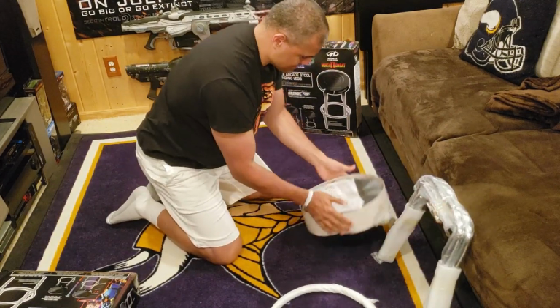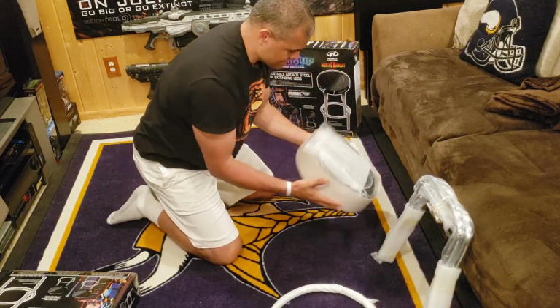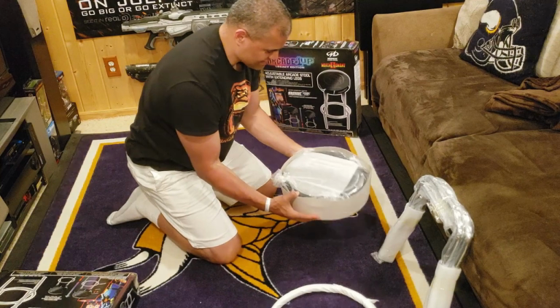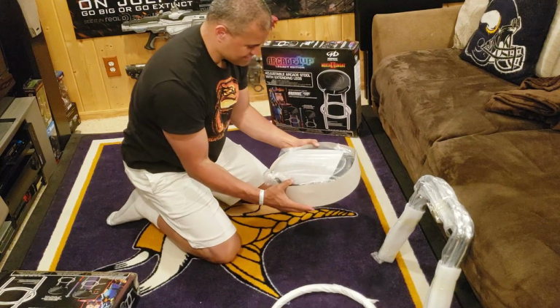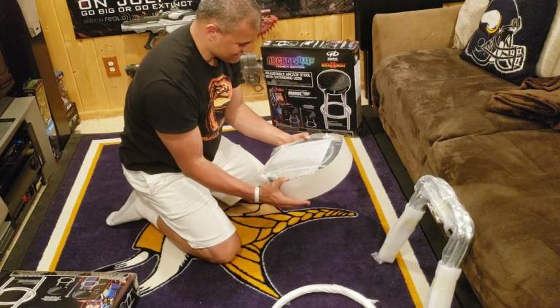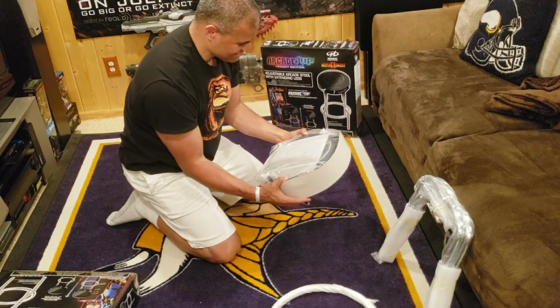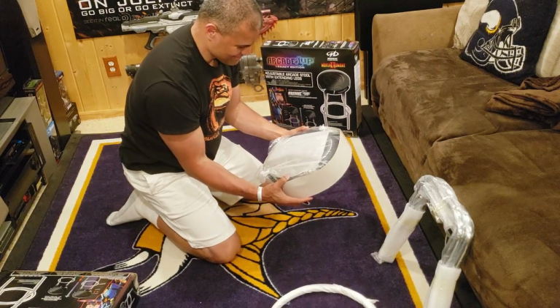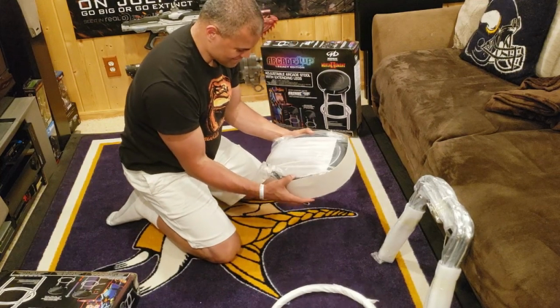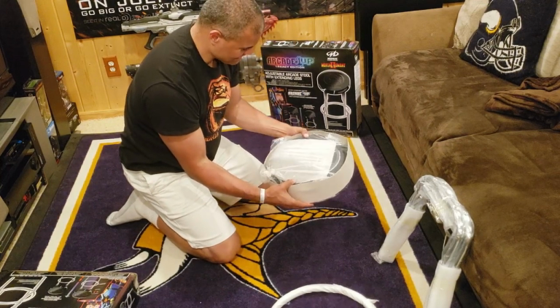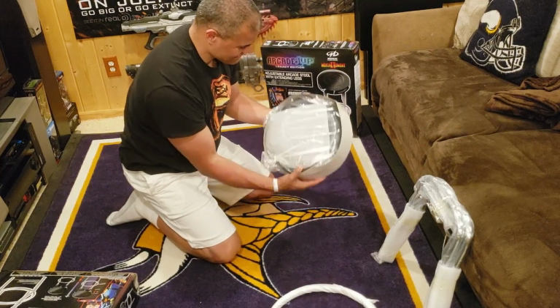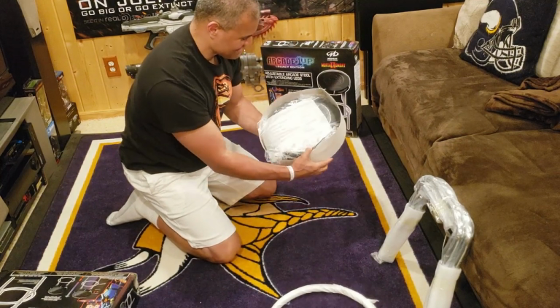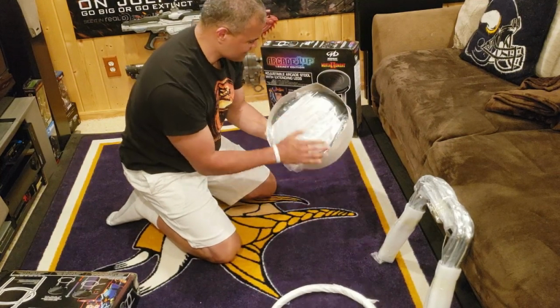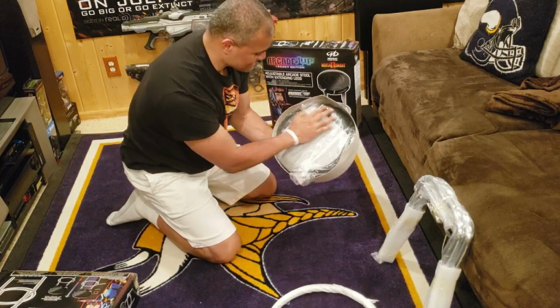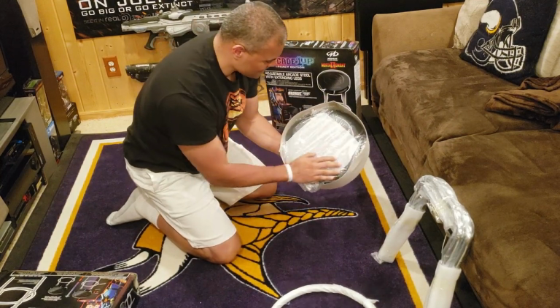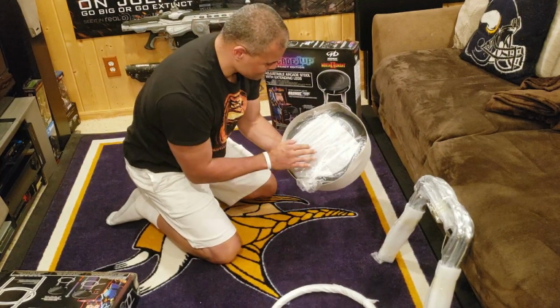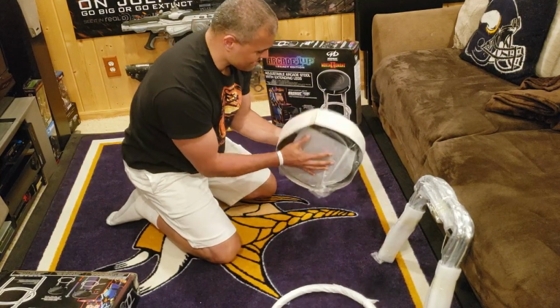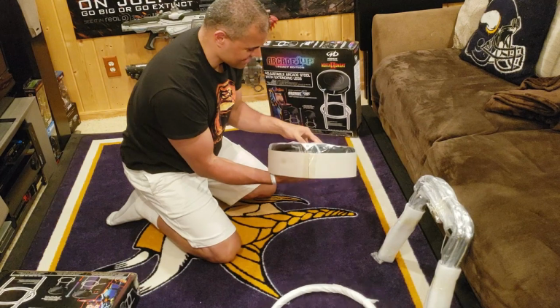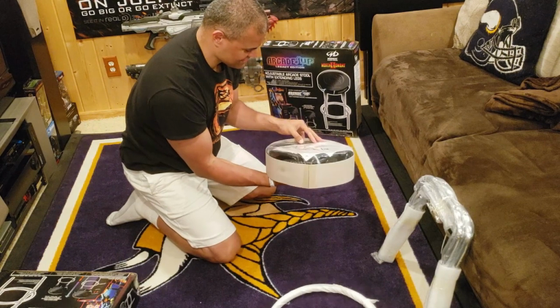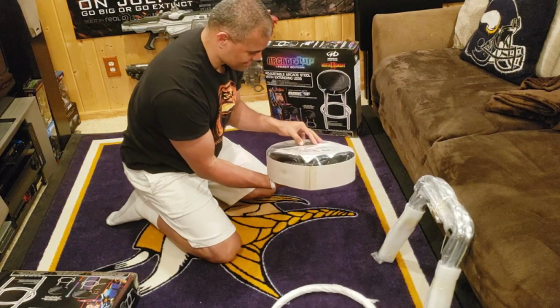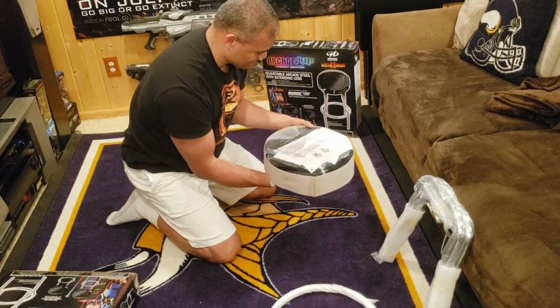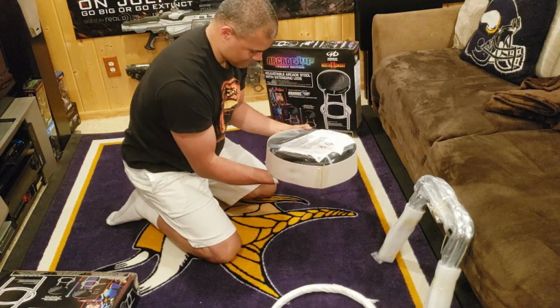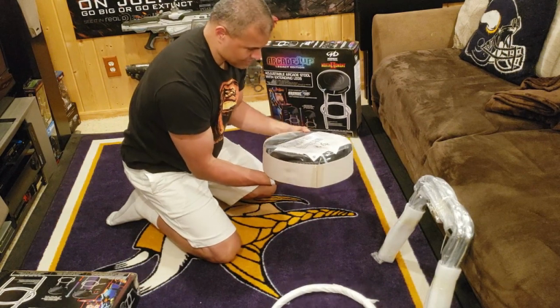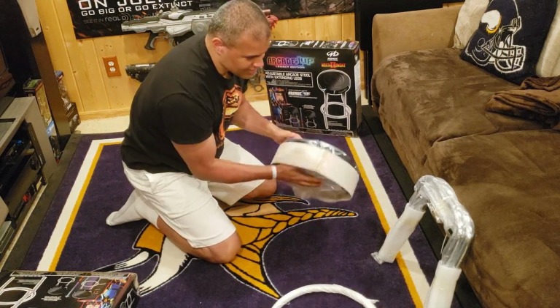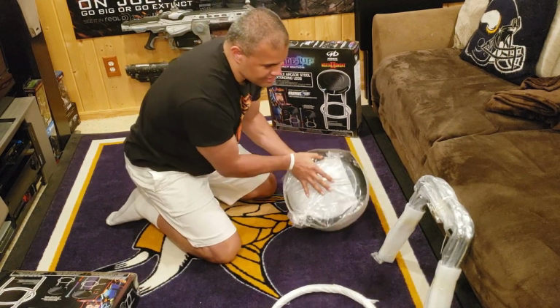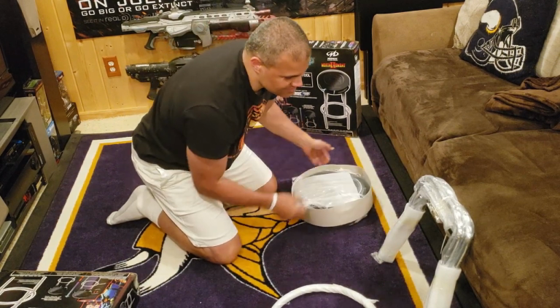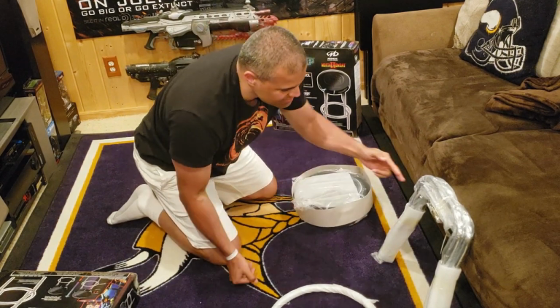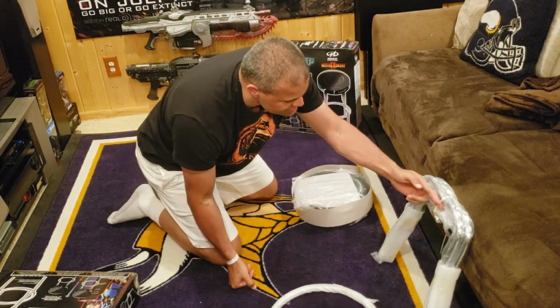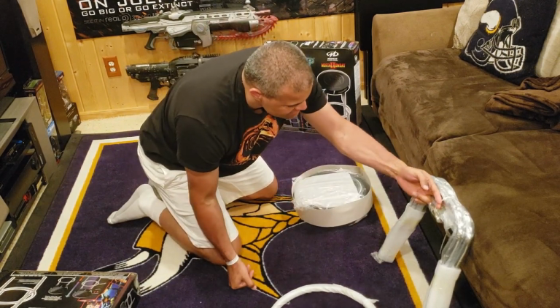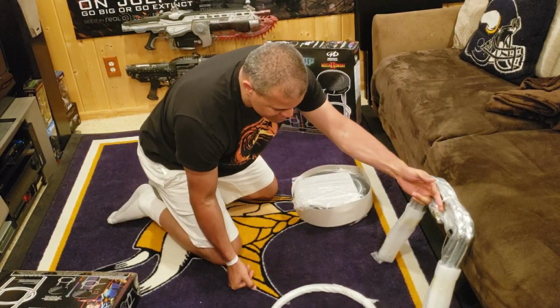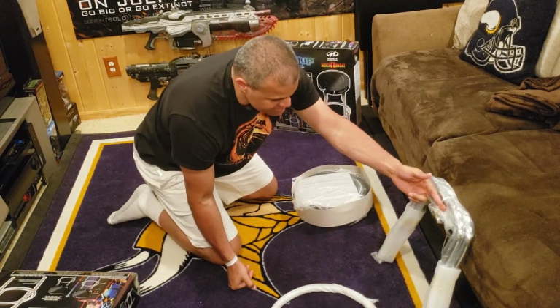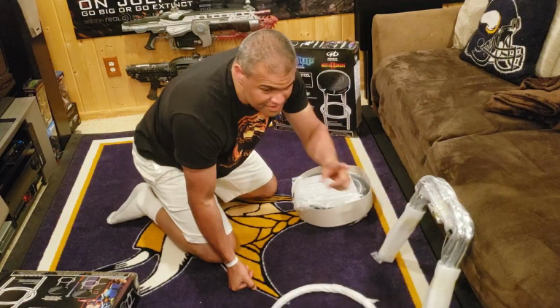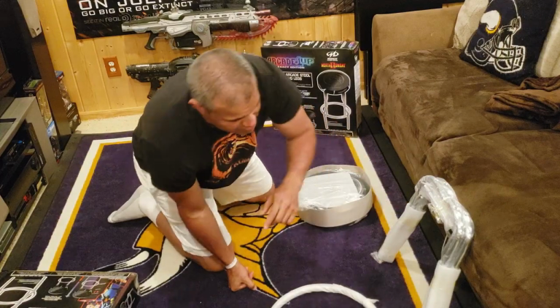We got the authentic cushion — sneak peek at the dragon logo, oh man, nice! I need to get some kind of cutters to cut this red bag open.